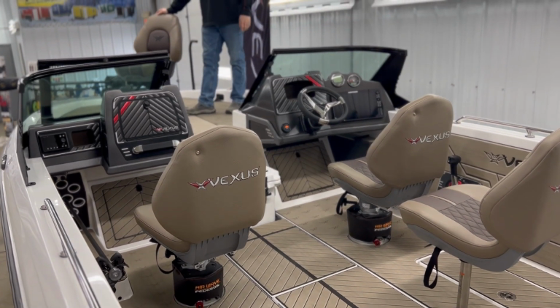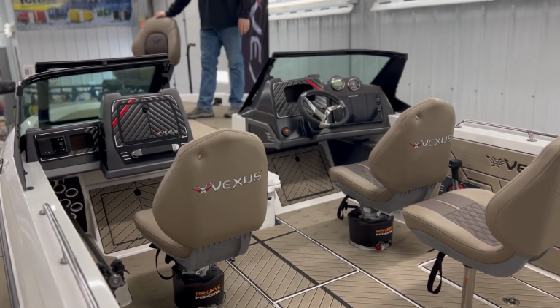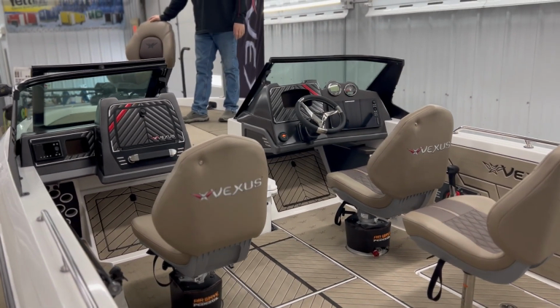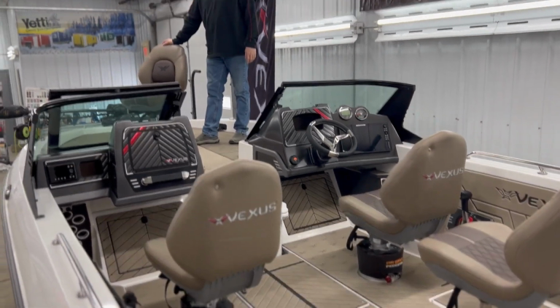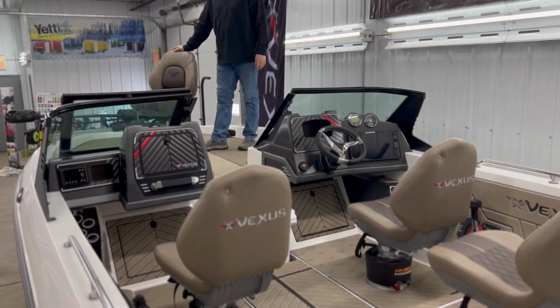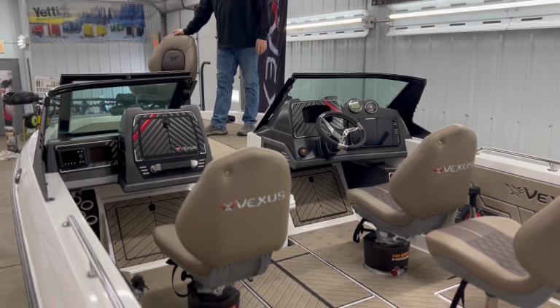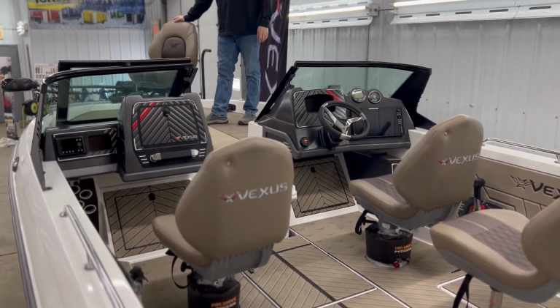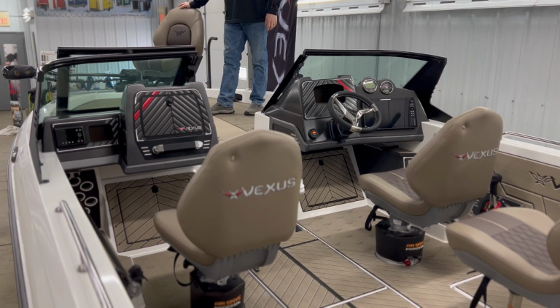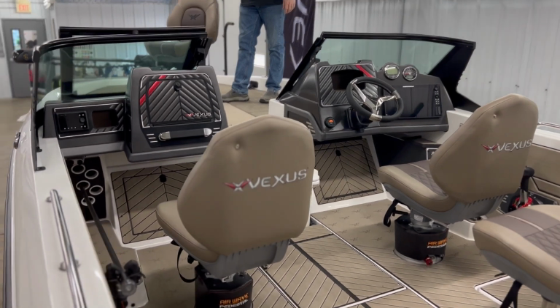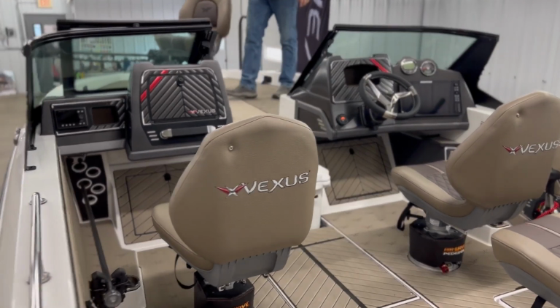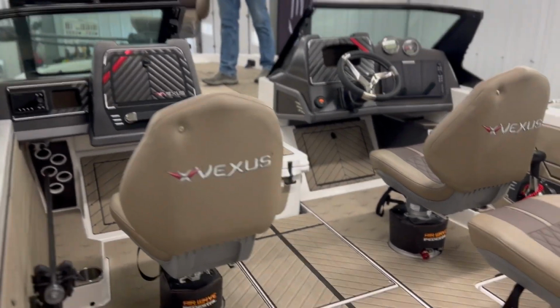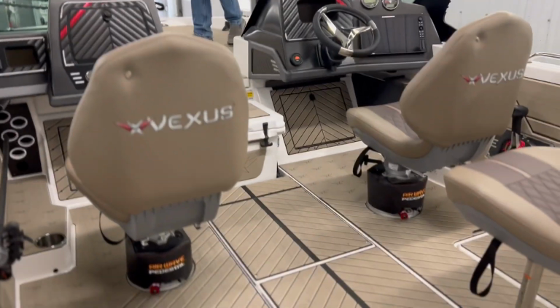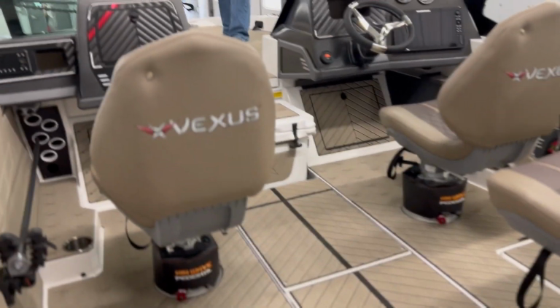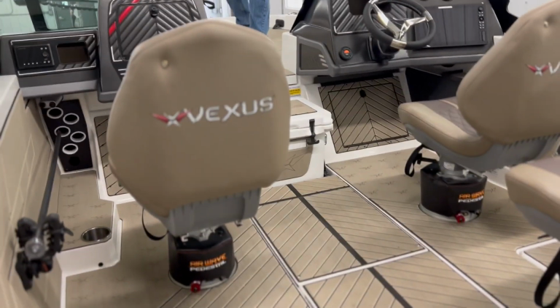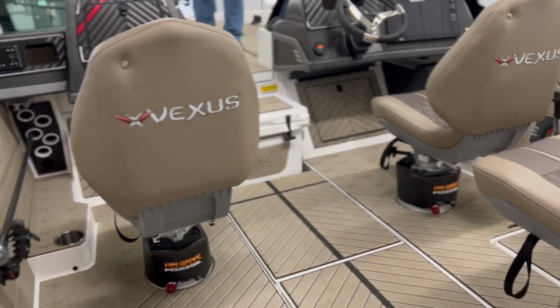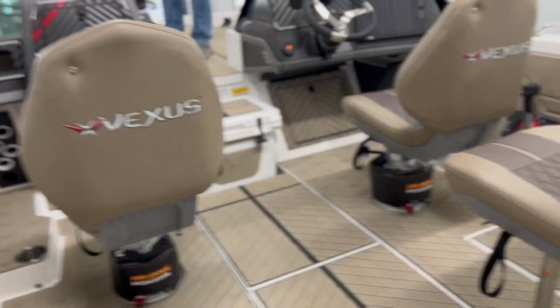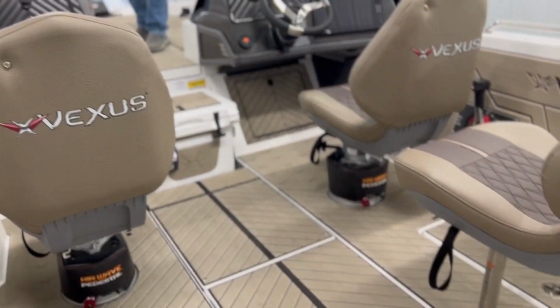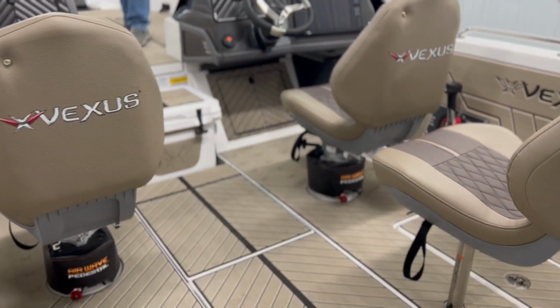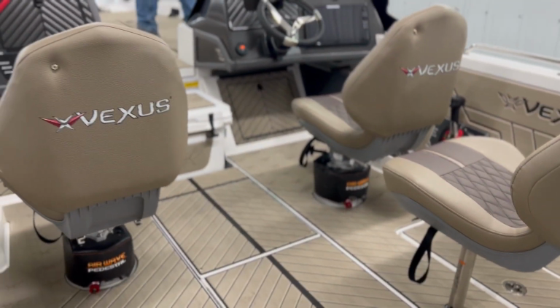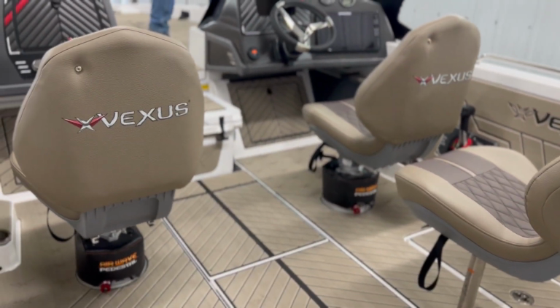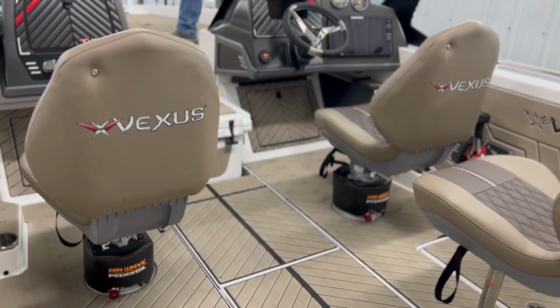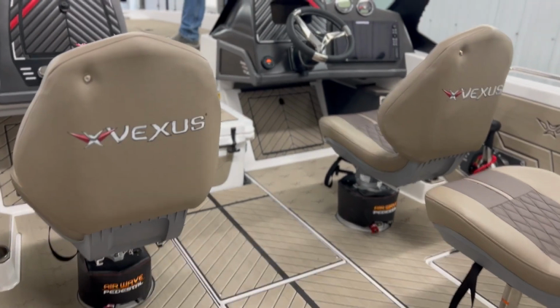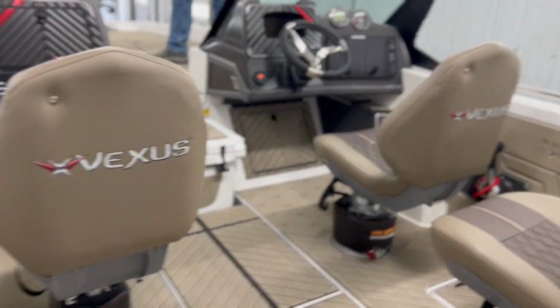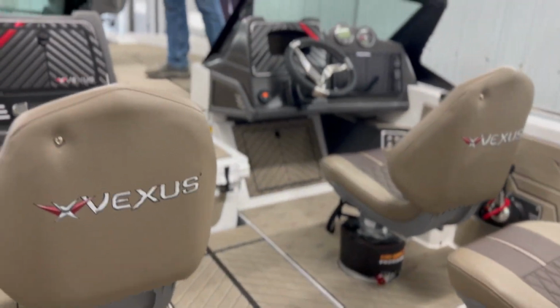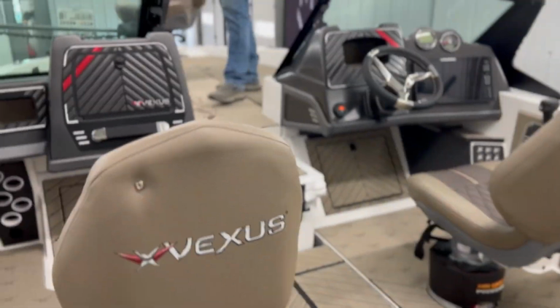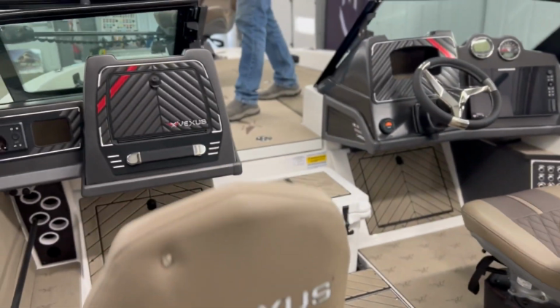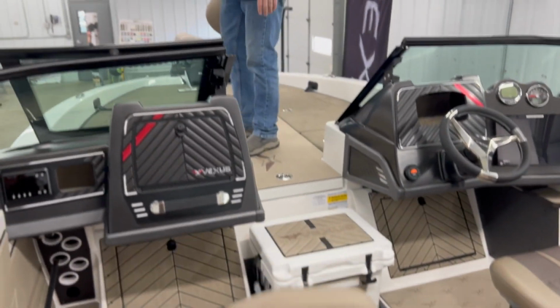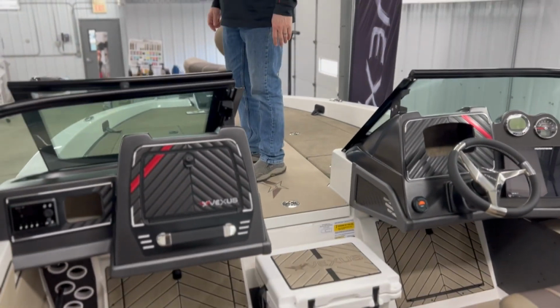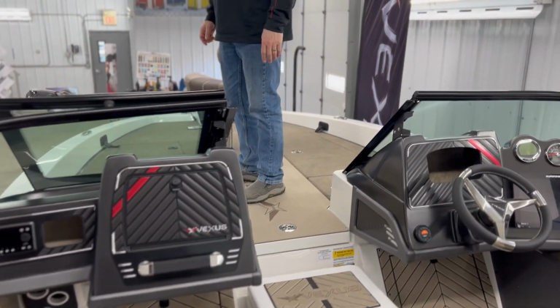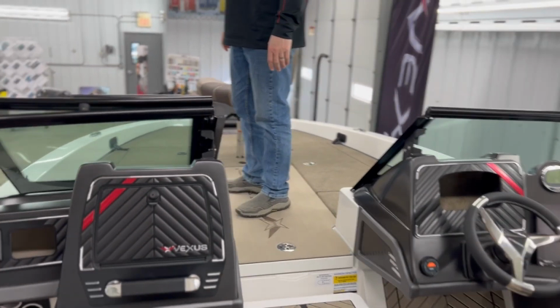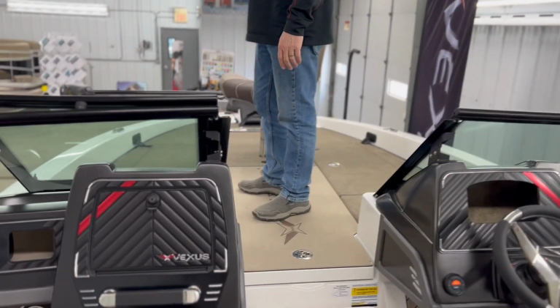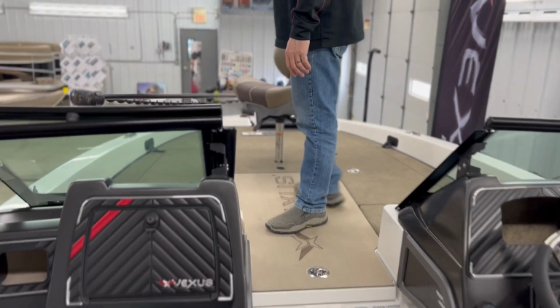This is a beautiful 2023 Vexus 20s powered by a Merc Pro XS and a Minn Kota 99 Pro trolling motor.